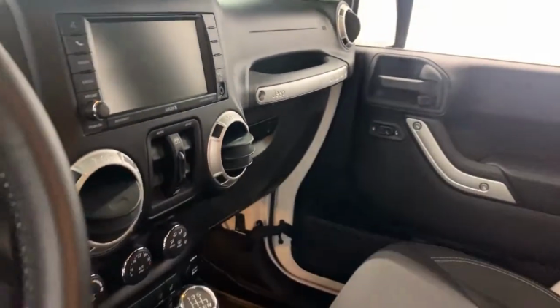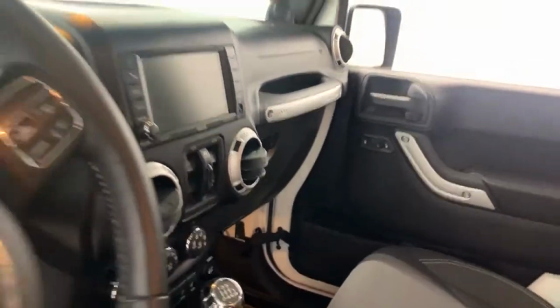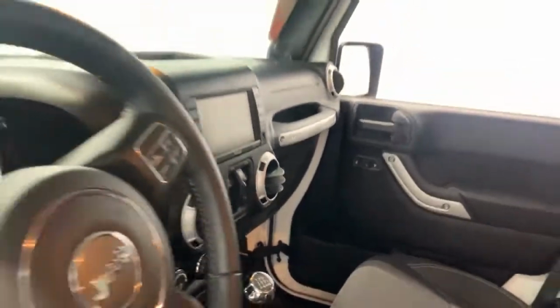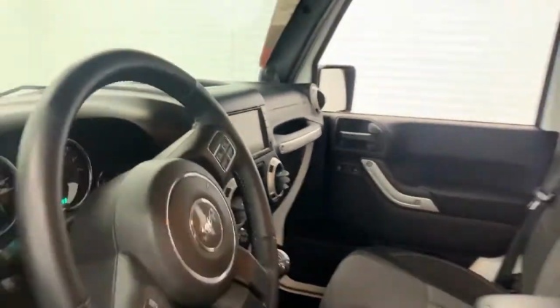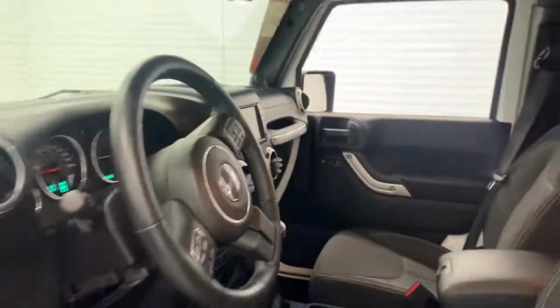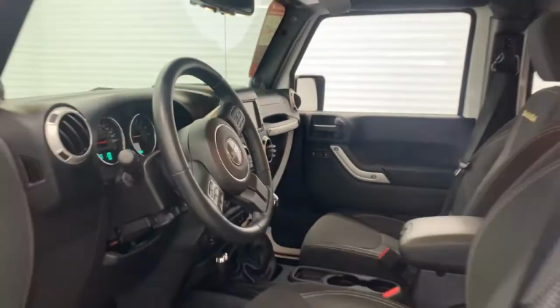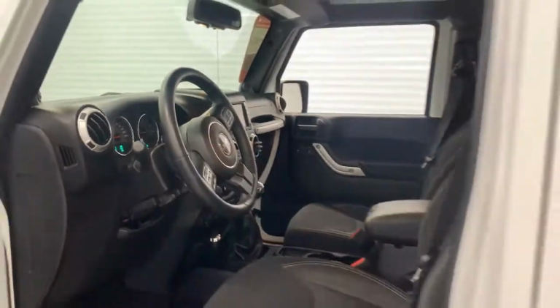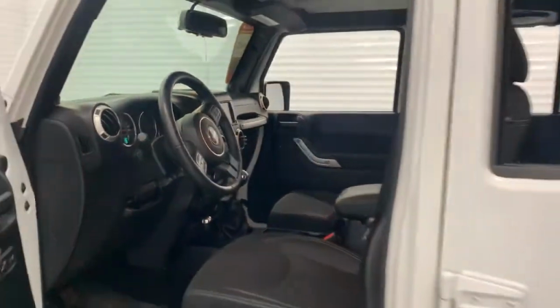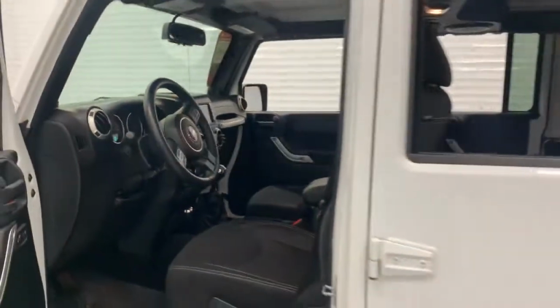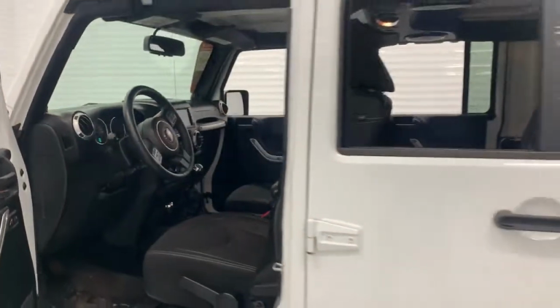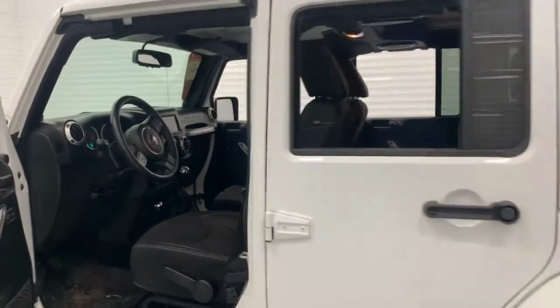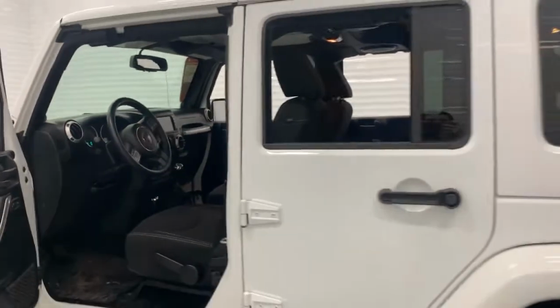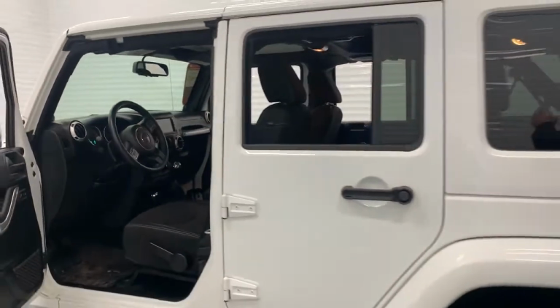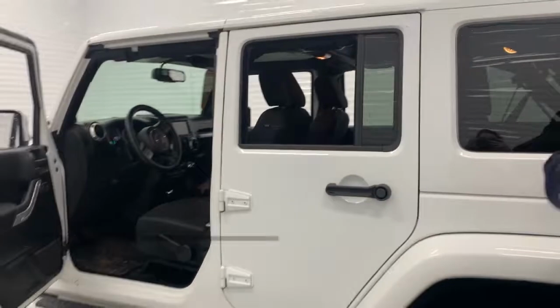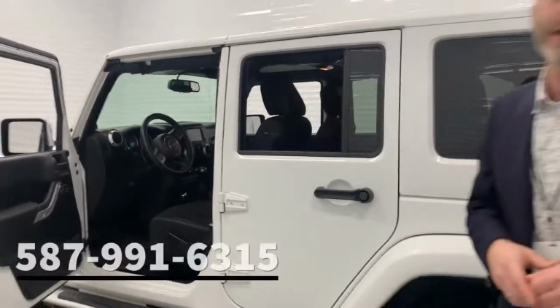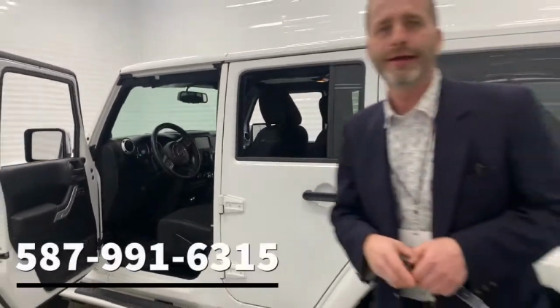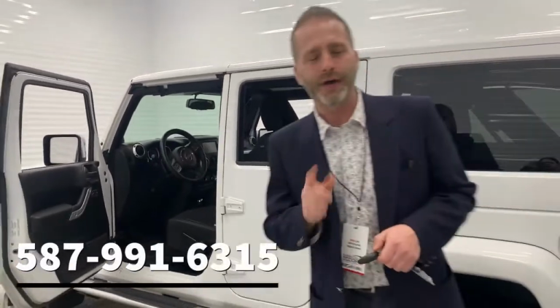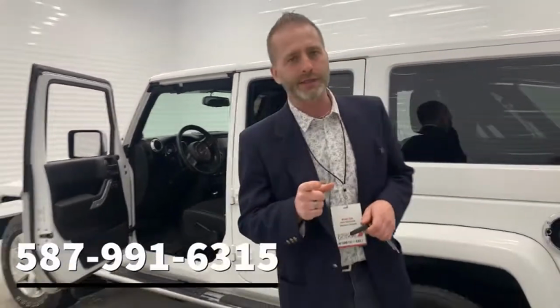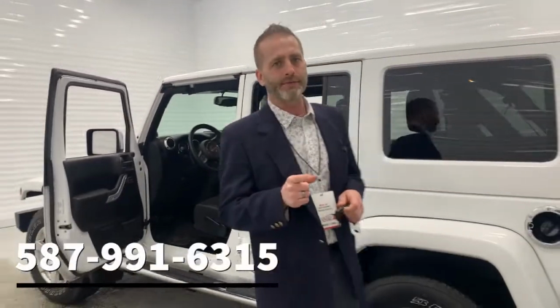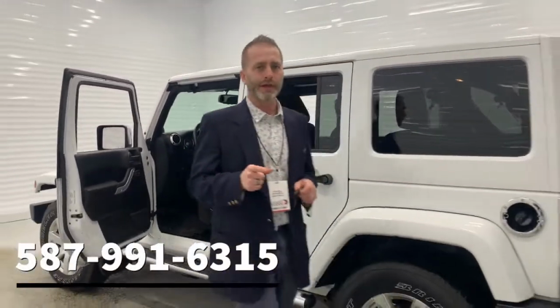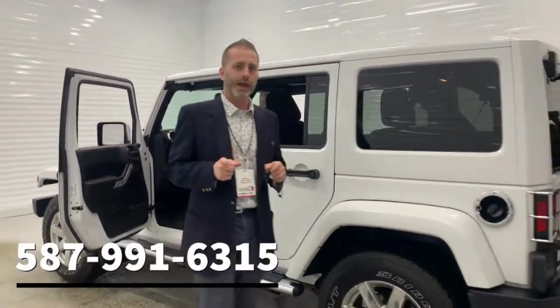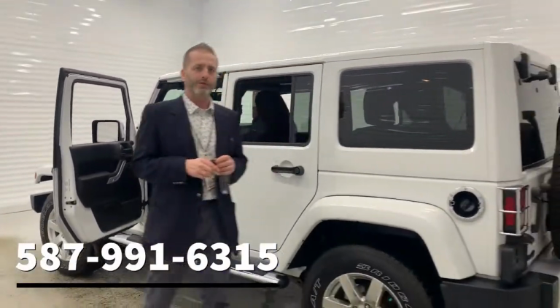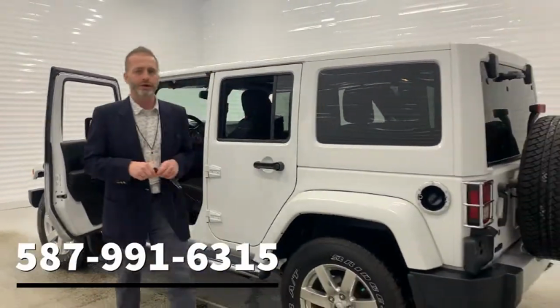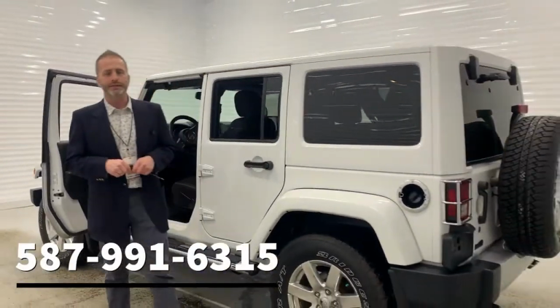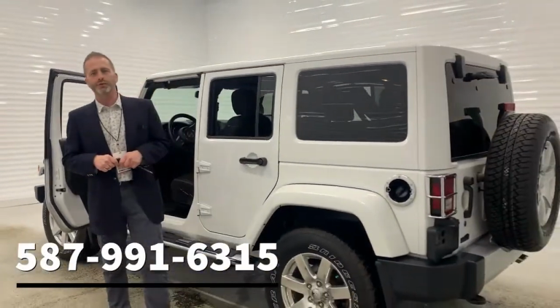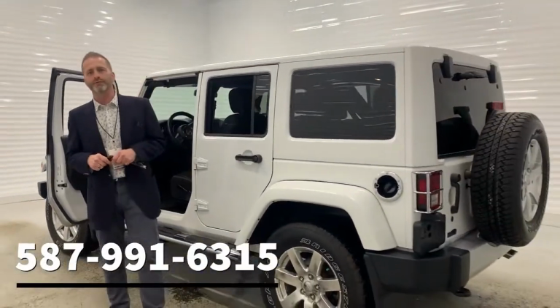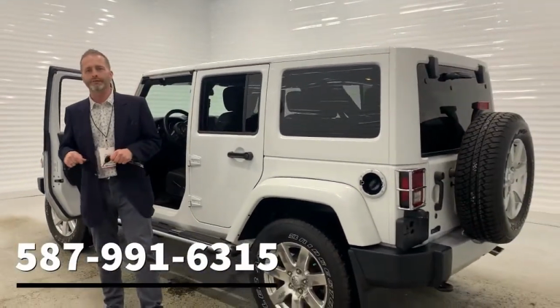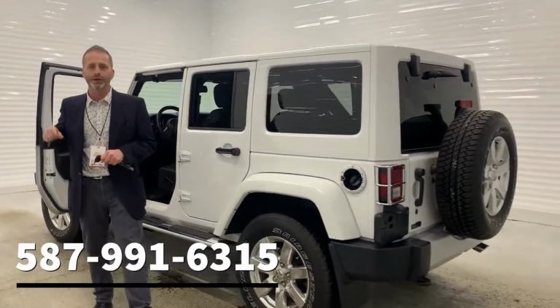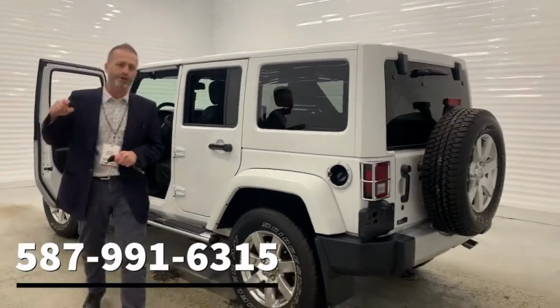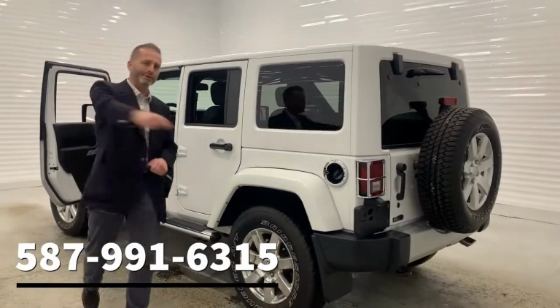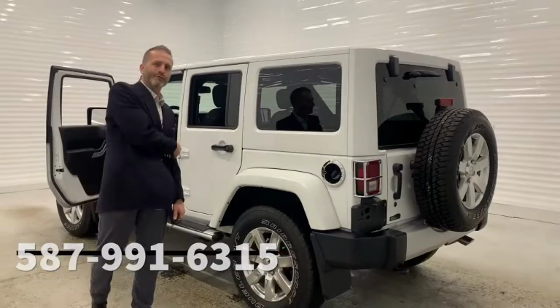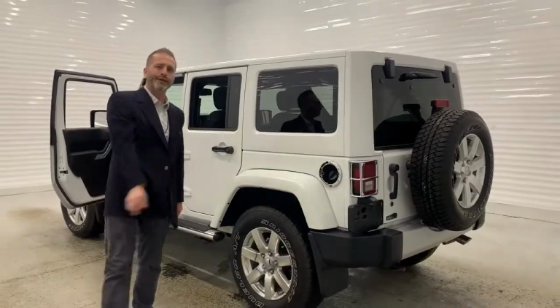So considering the year, very low kilometers. Come down, ask for Brian. 587-991-6315. I look forward to hearing from you soon. Have a great day.